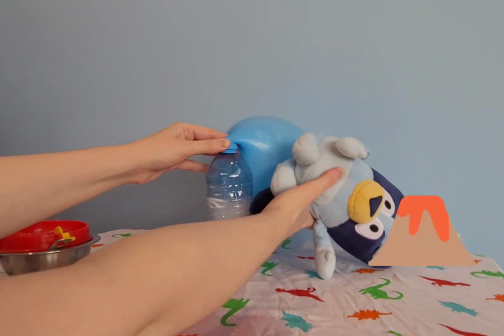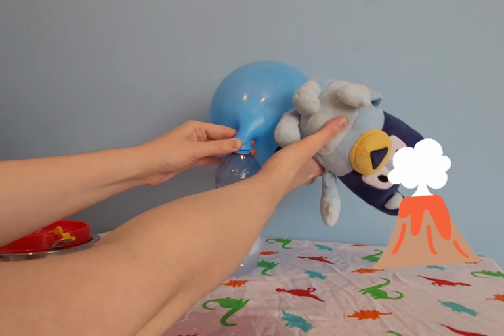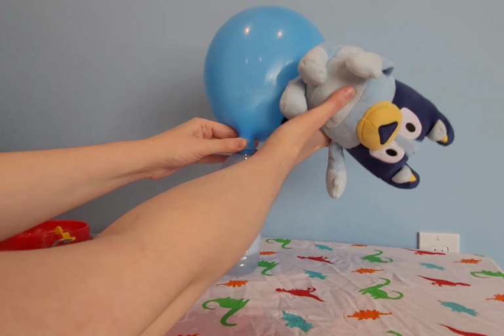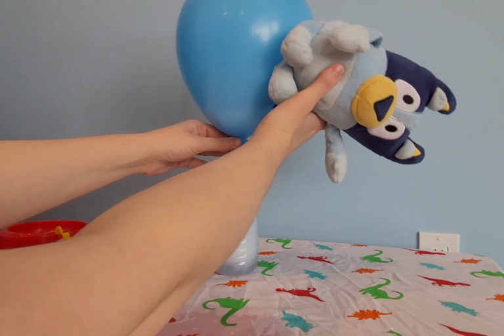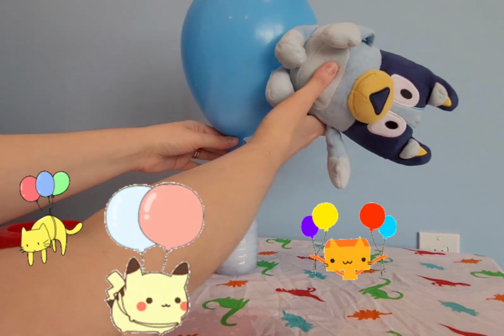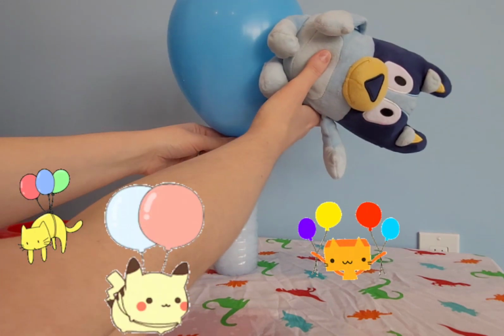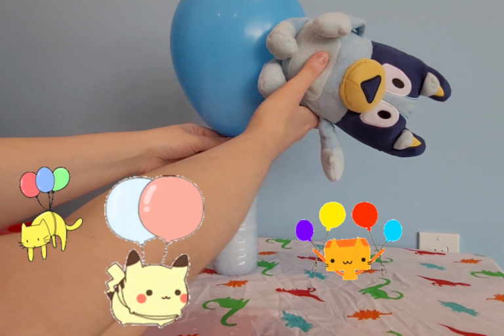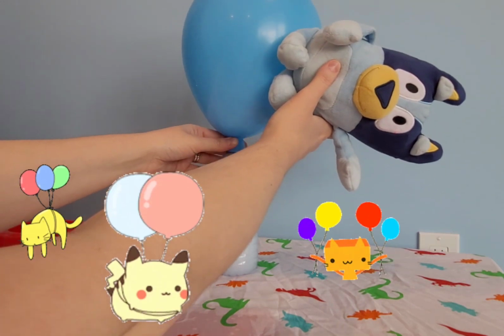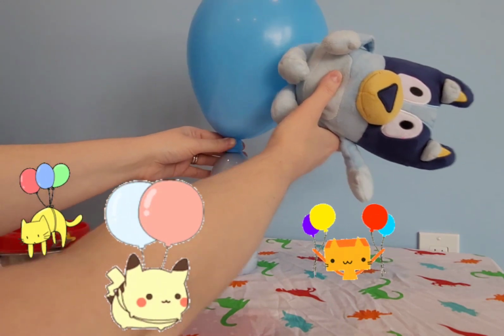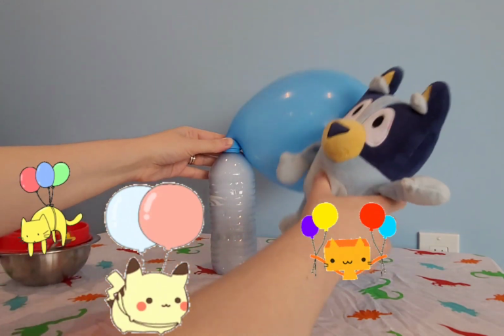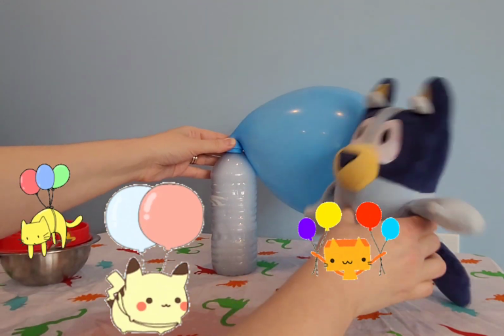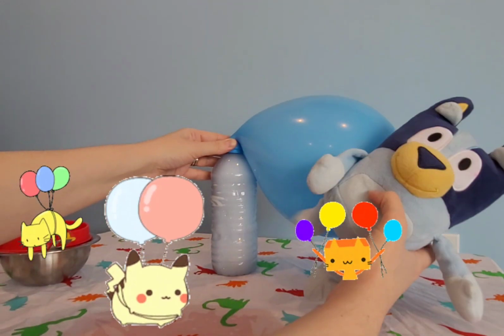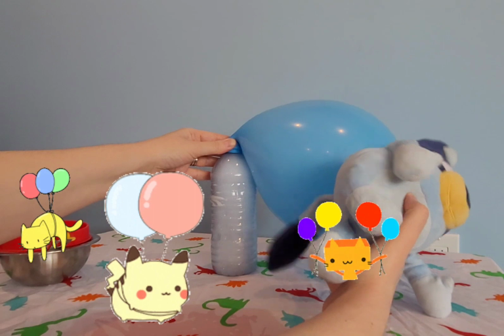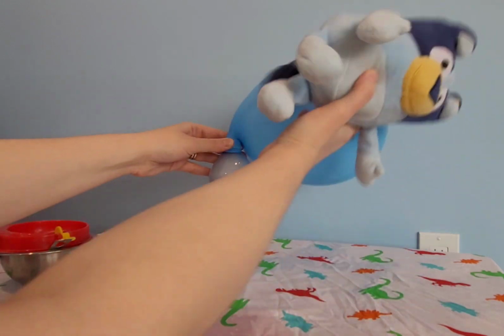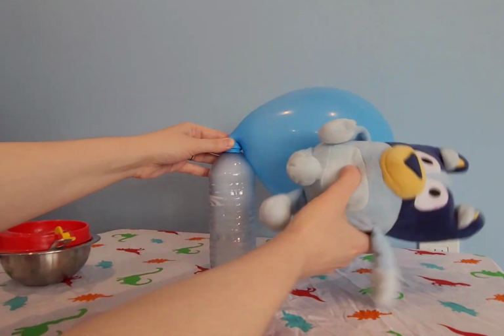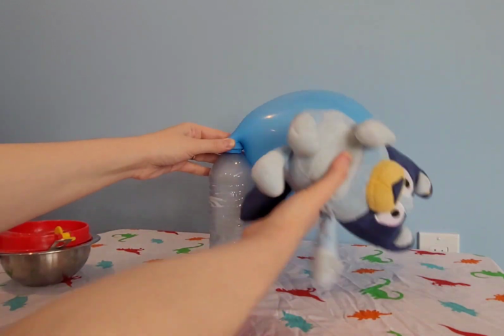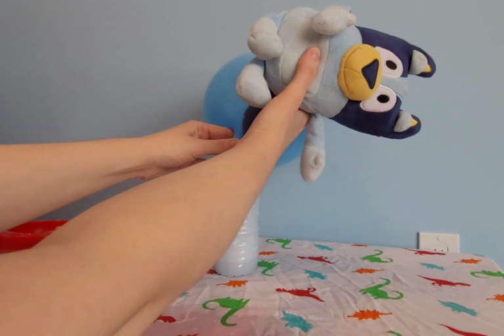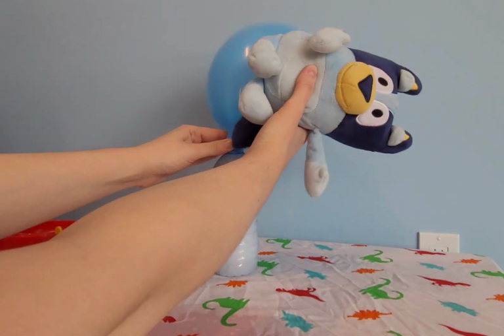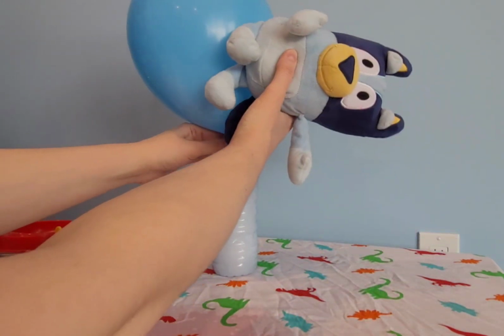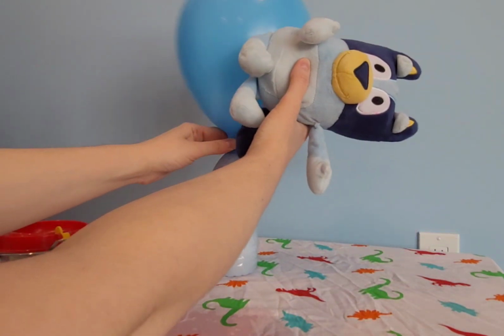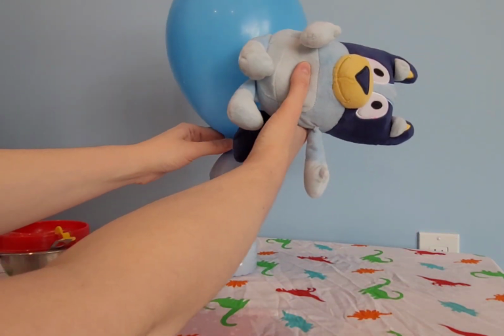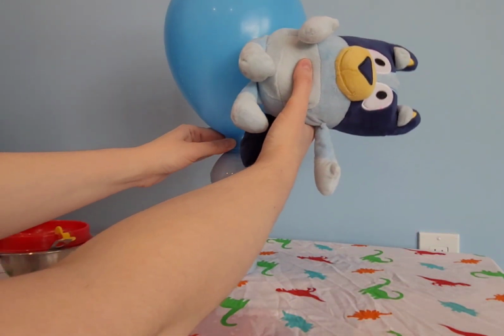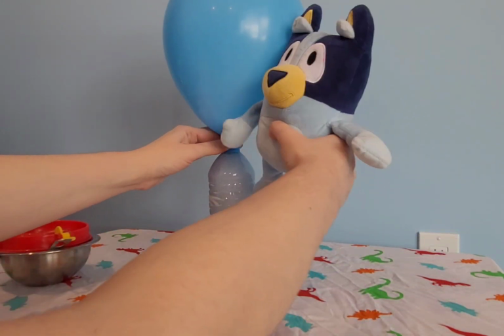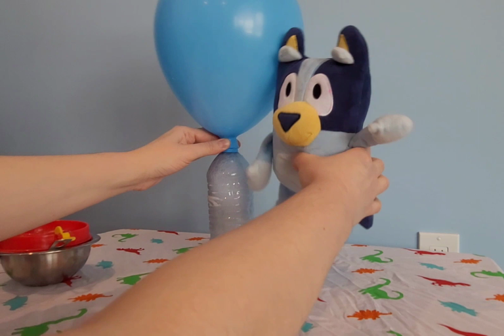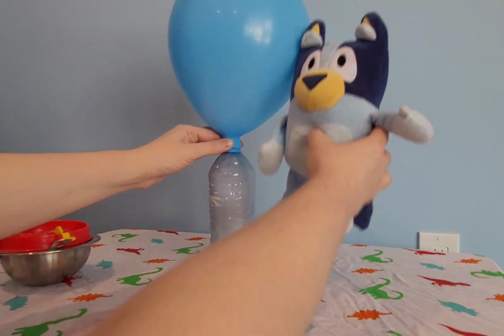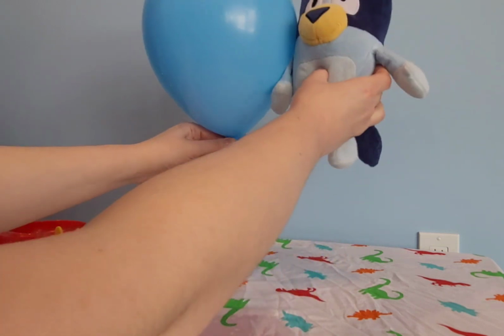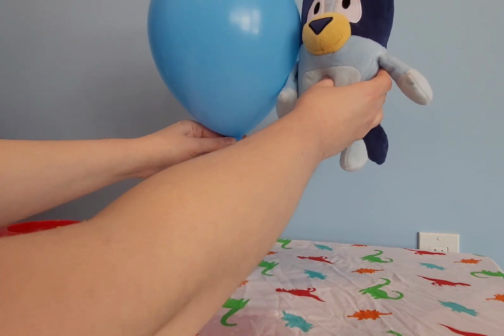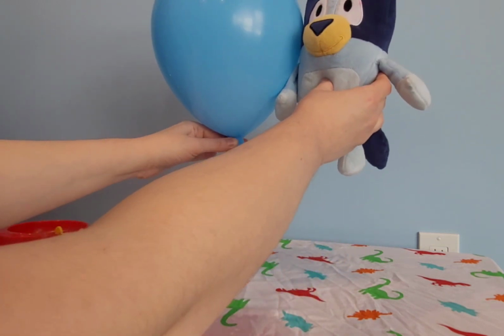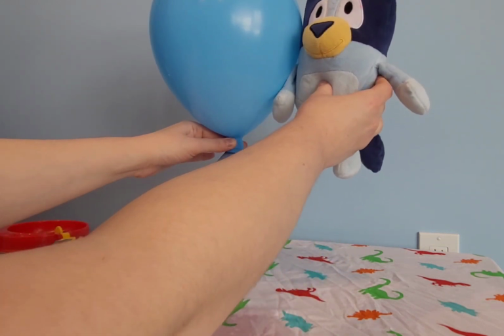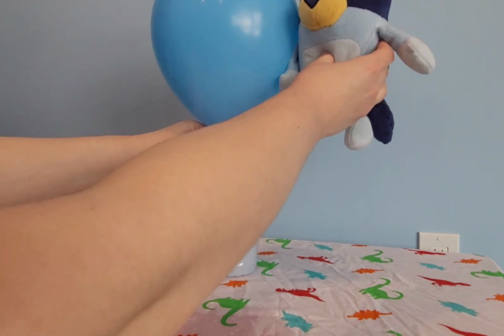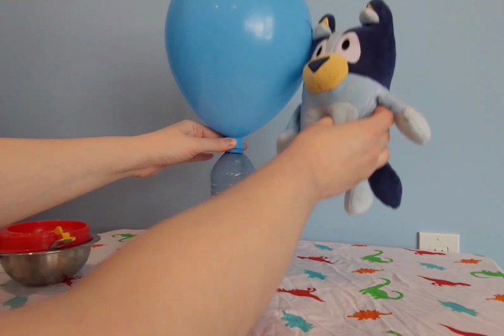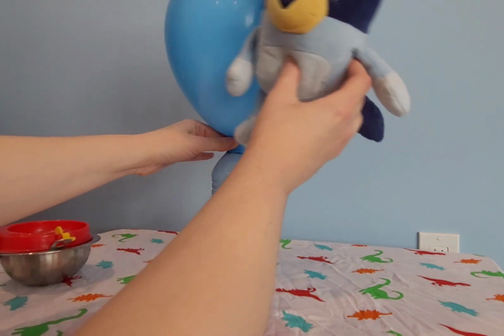Let's see — is there any more? I think that's as big as it's going to get. That's pretty big, though. That balloon — it's a little bit bigger than me, I think.